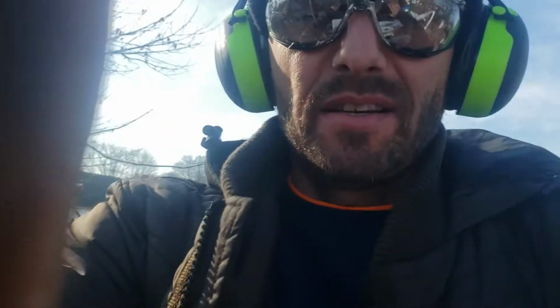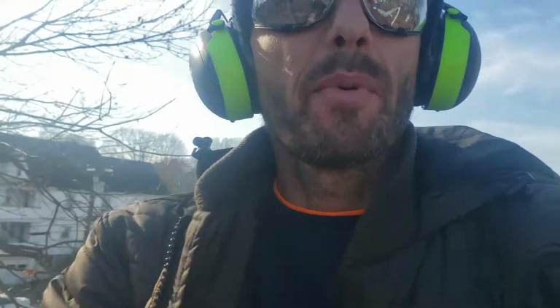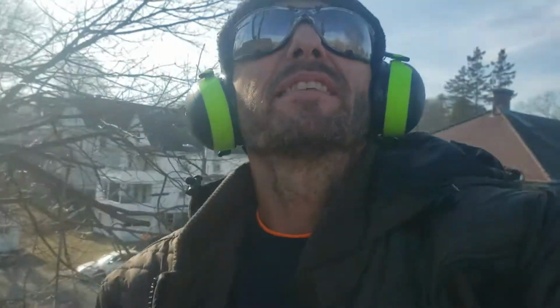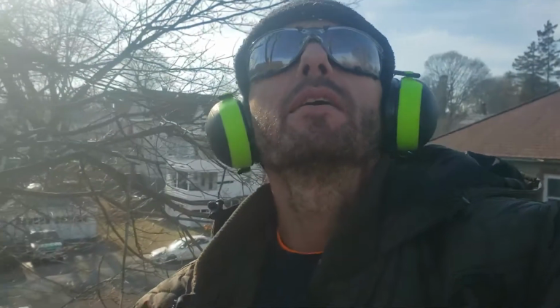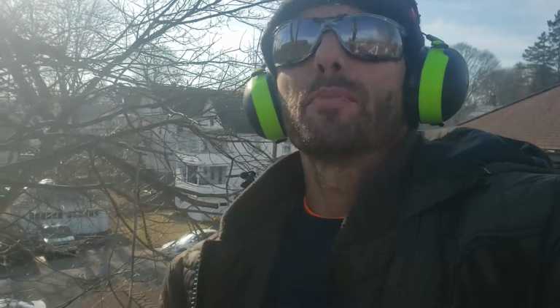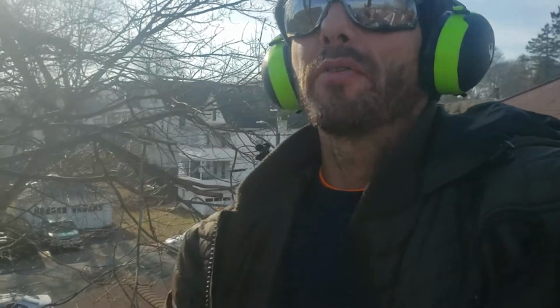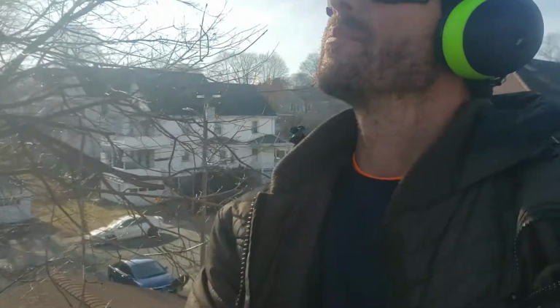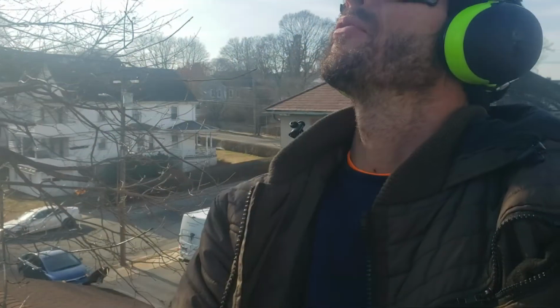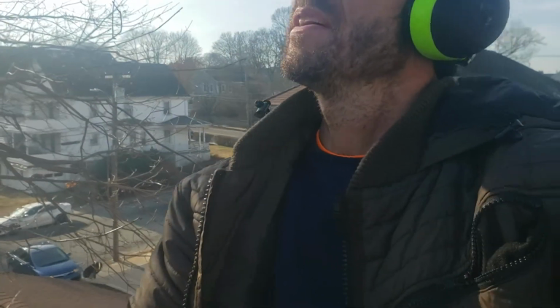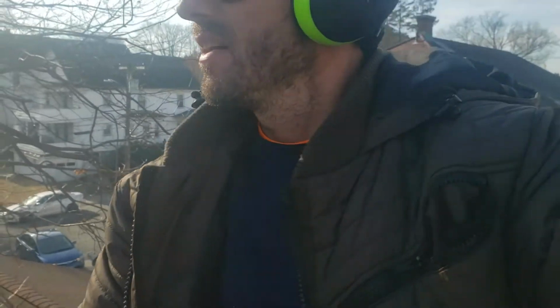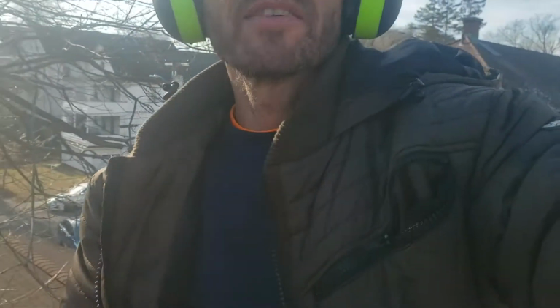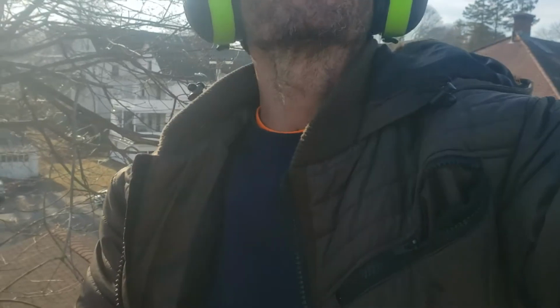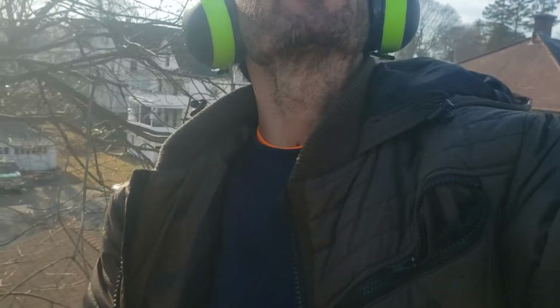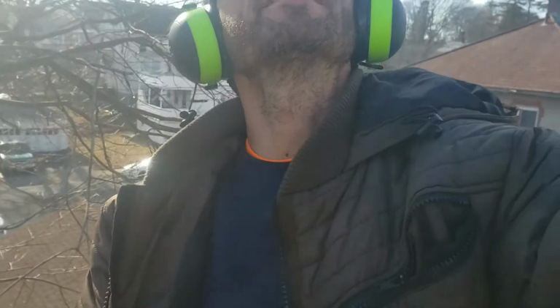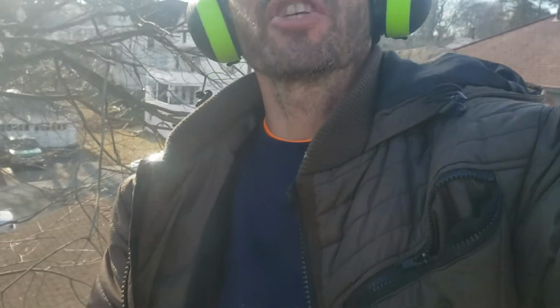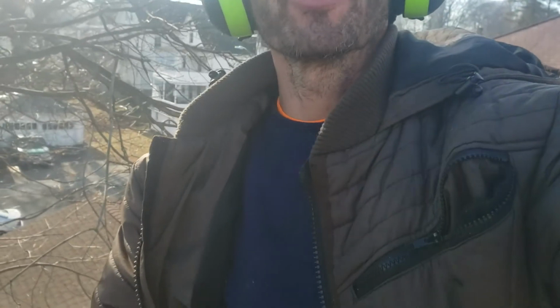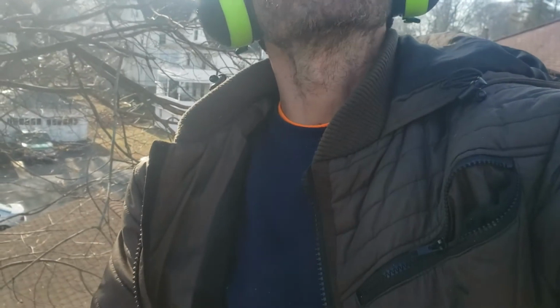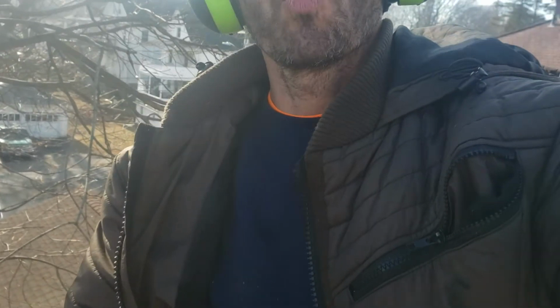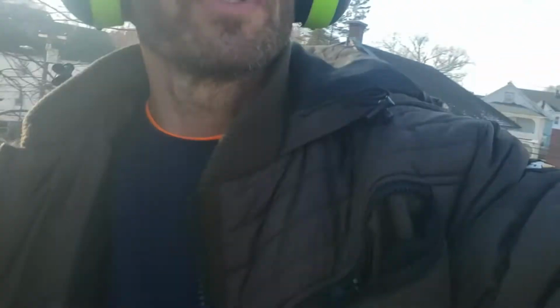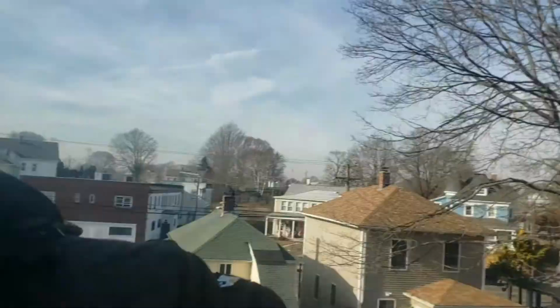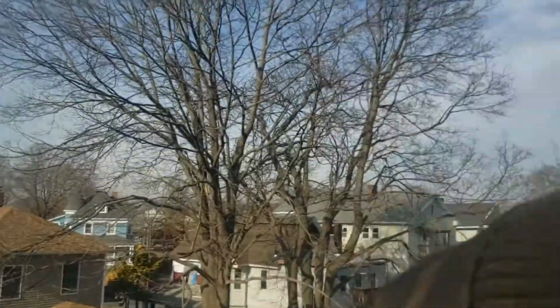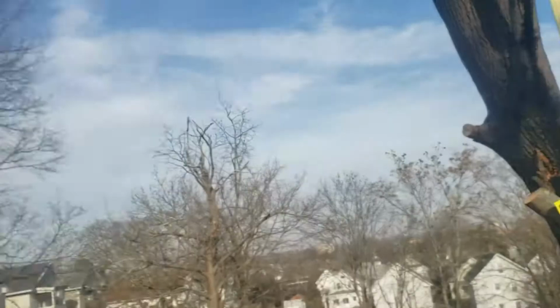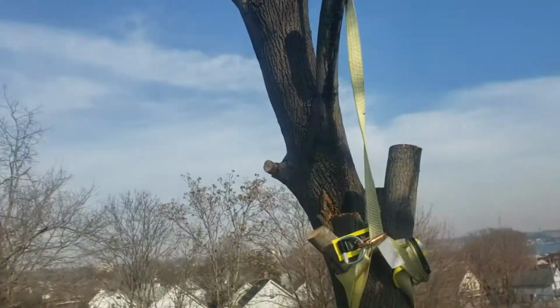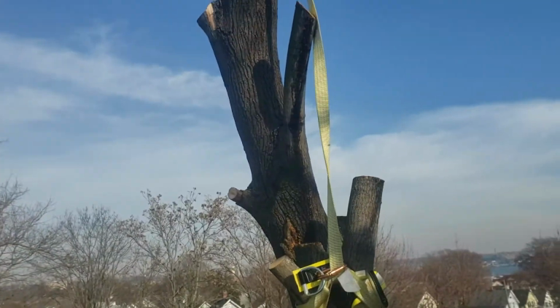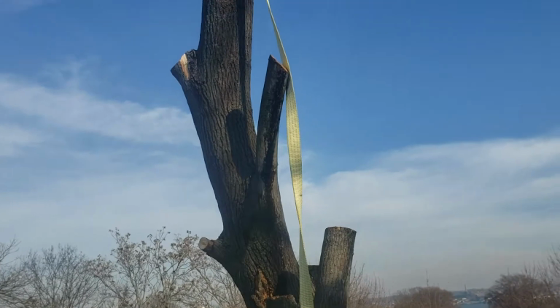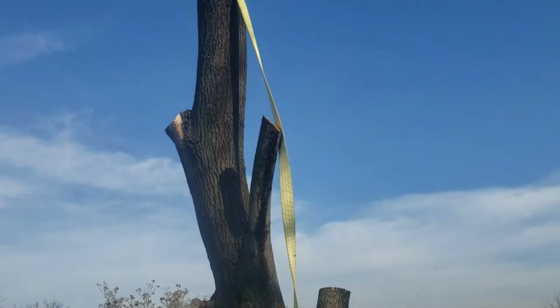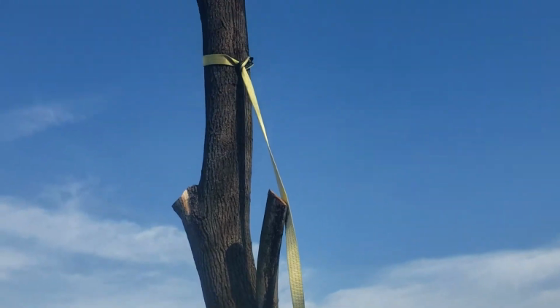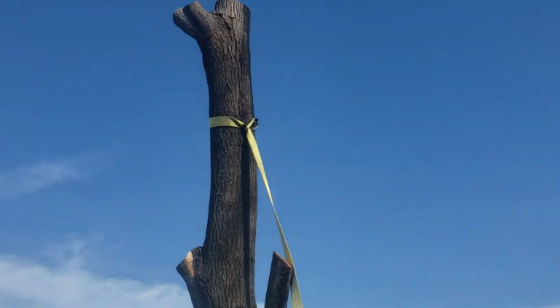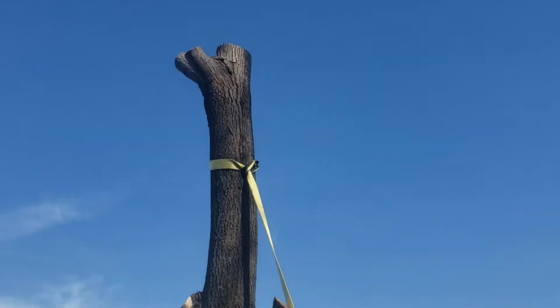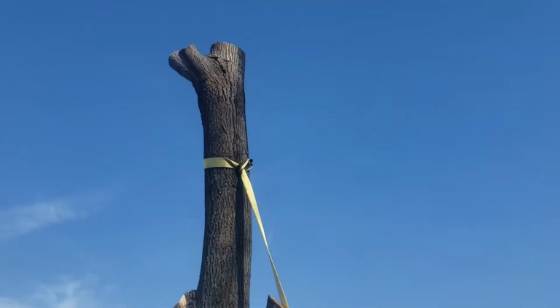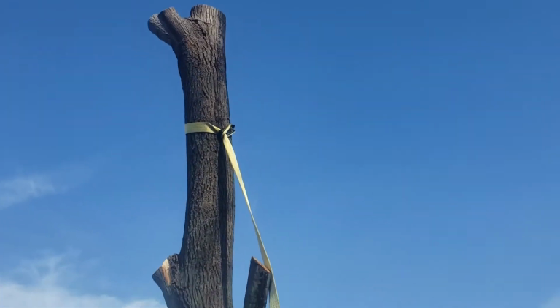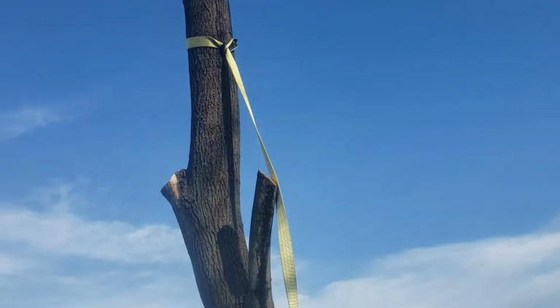Hey everybody, it's Paul from AMPM Roofing. So here's where it gets educational. When you get to this point, you've cut off all the branches and you're down to the stem here.